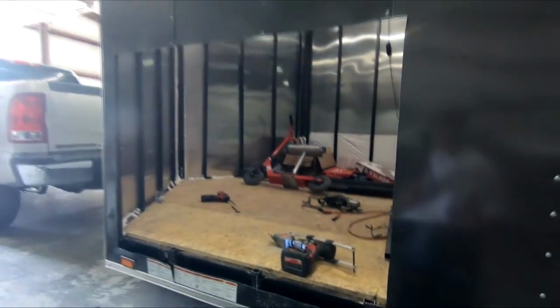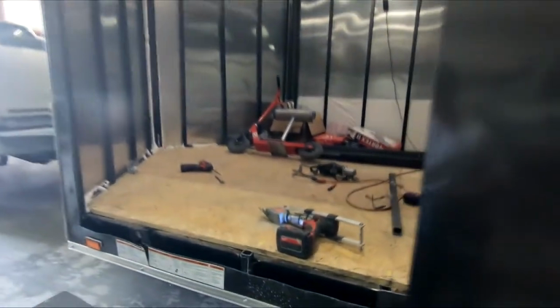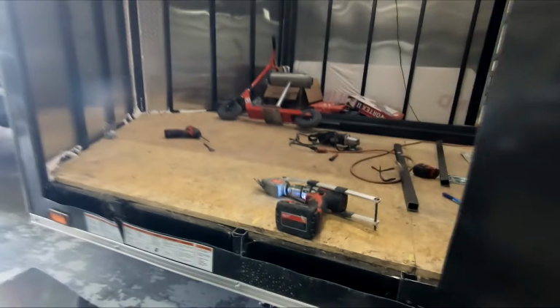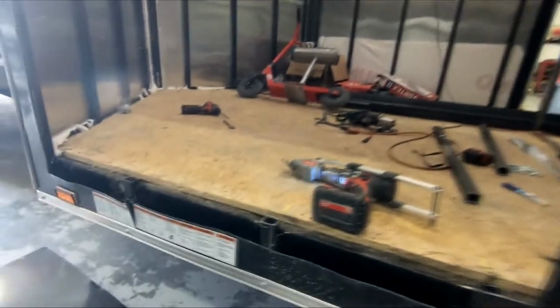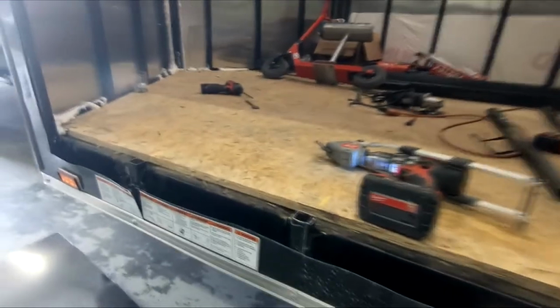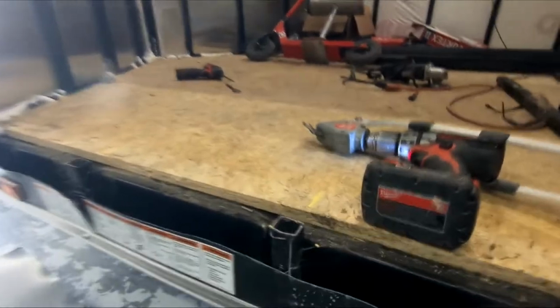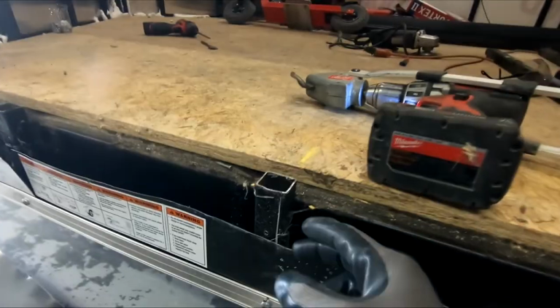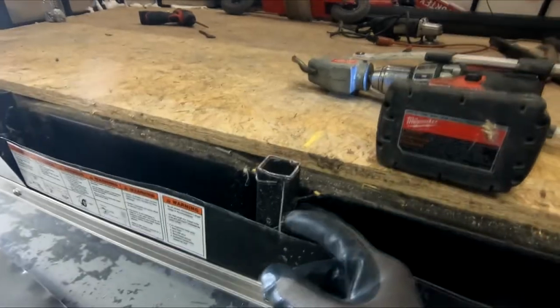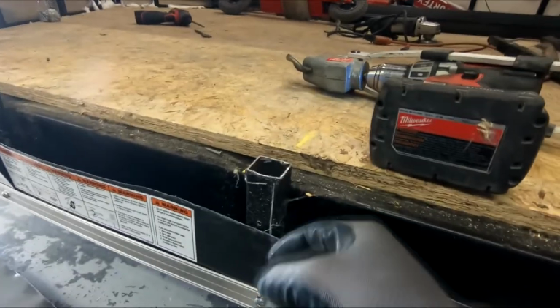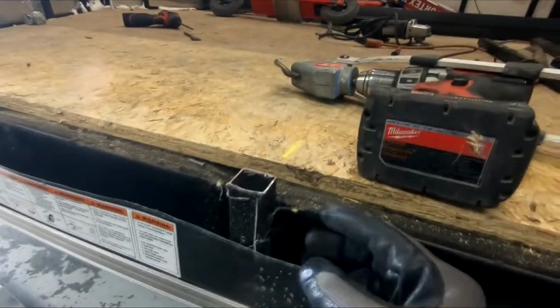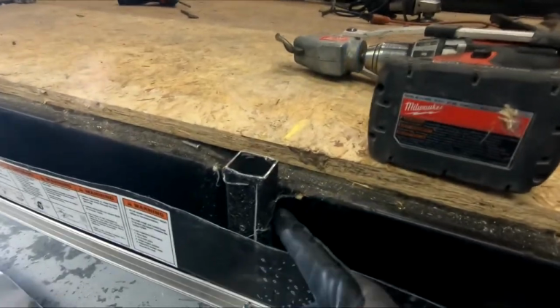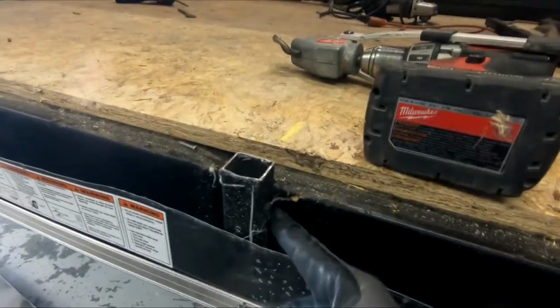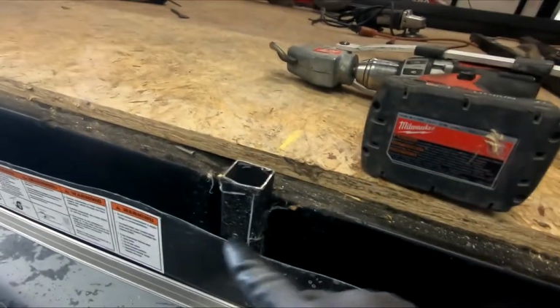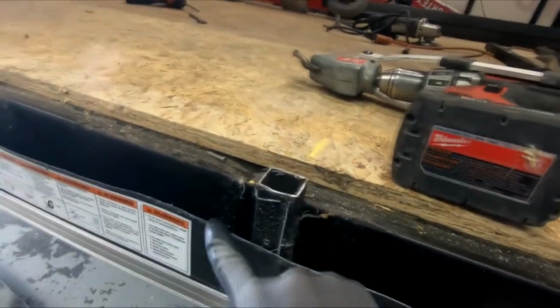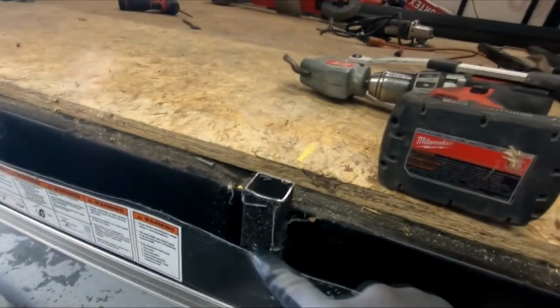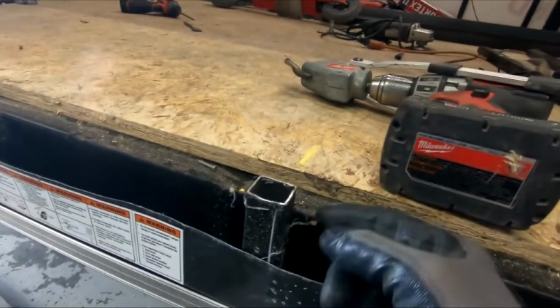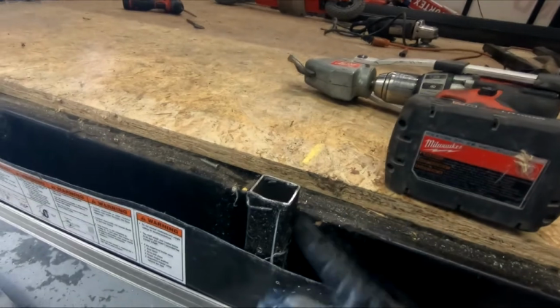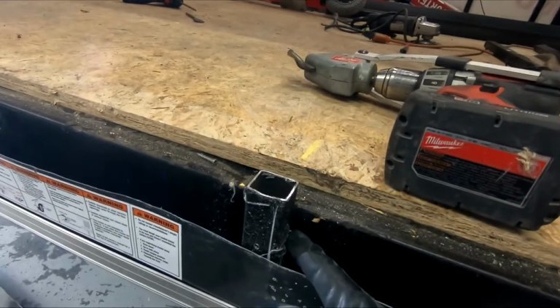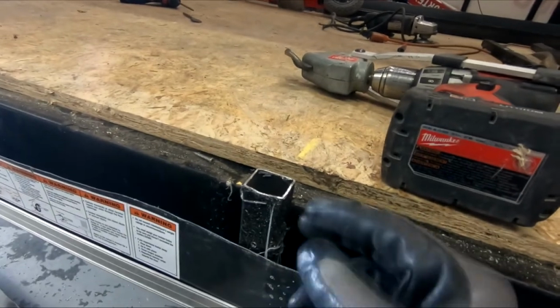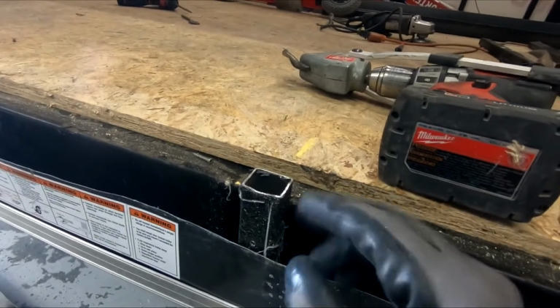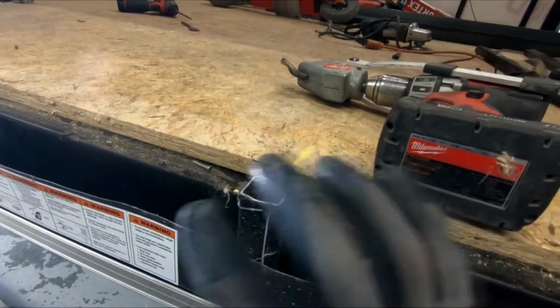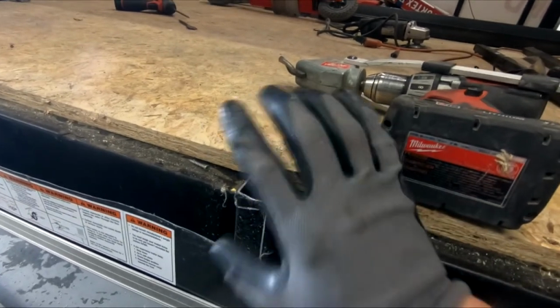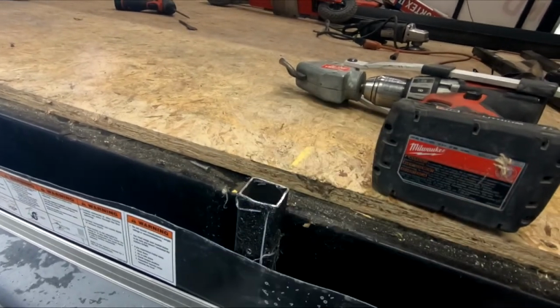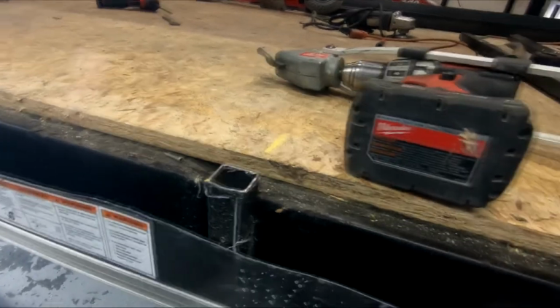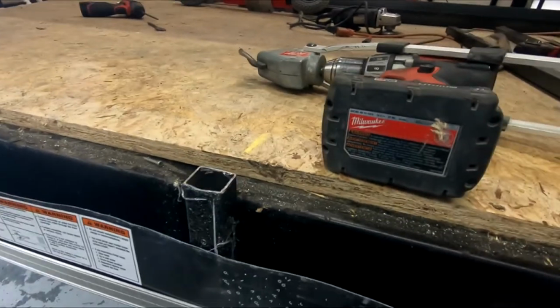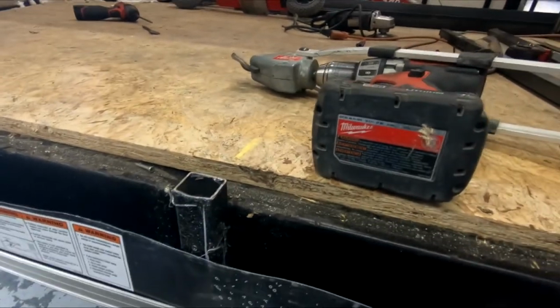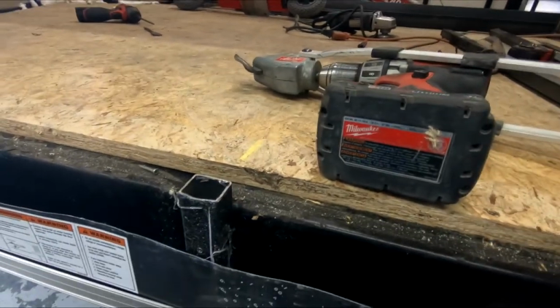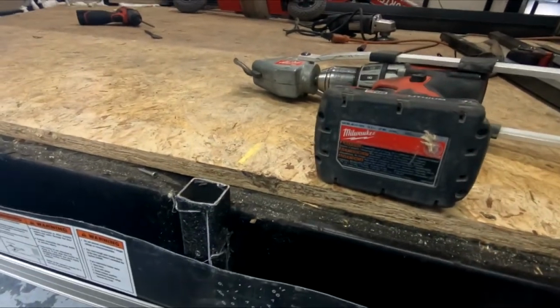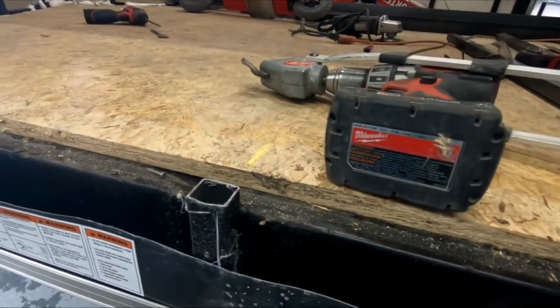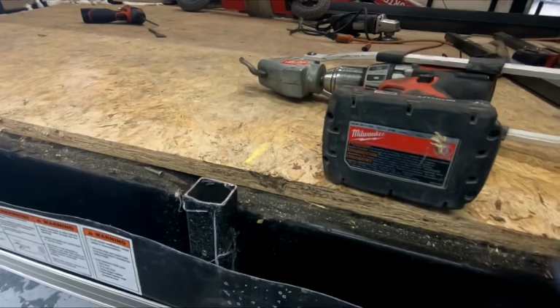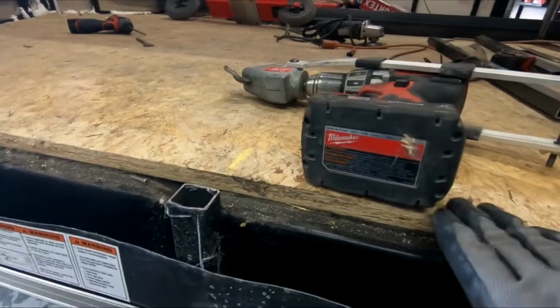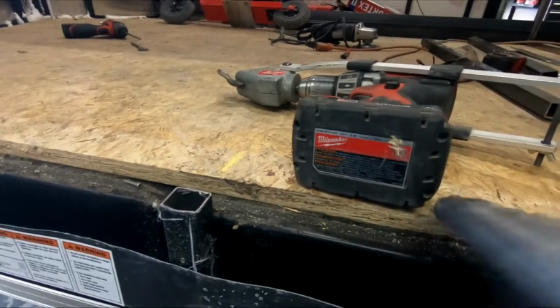Now what I need to do is get these off, or weld it on the sides right here. So I have to cut that off and get that weld out of there. That way the flange can fit down in that hole and be flush with this.